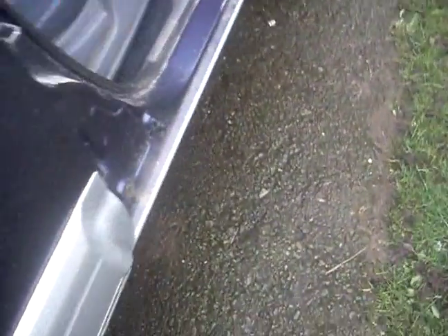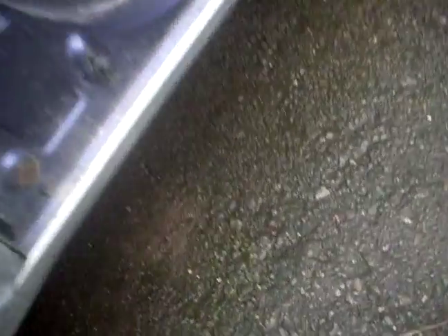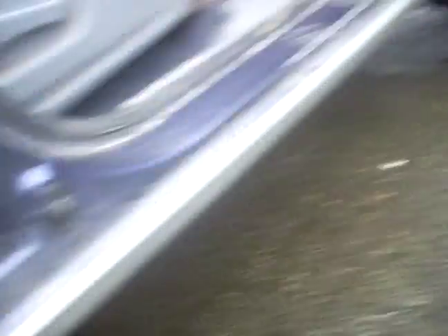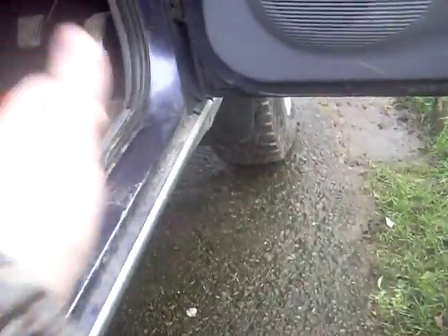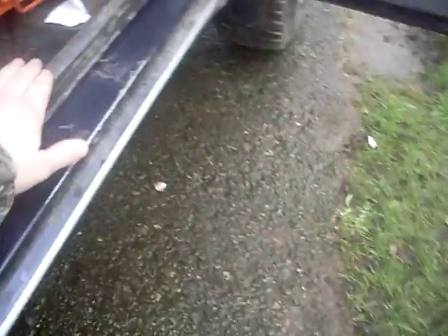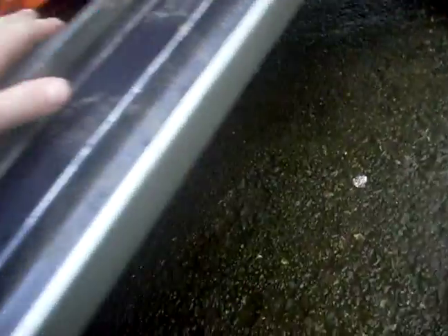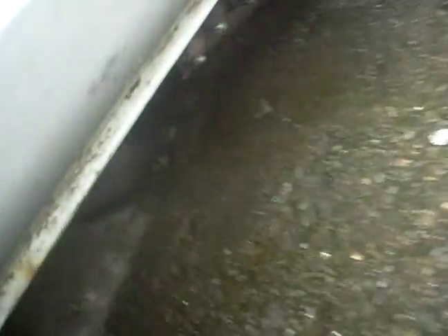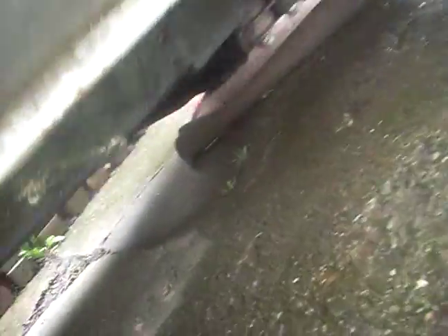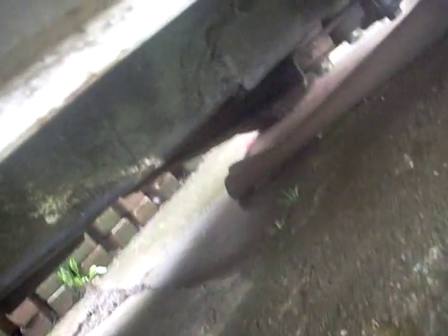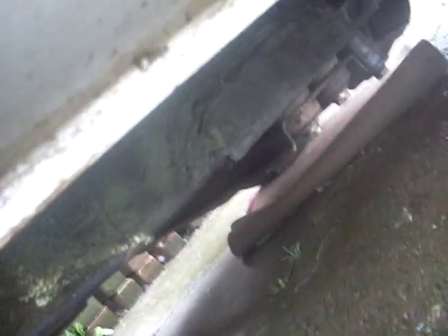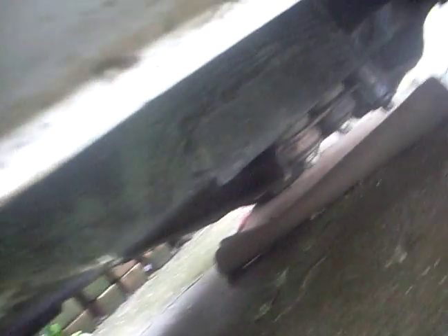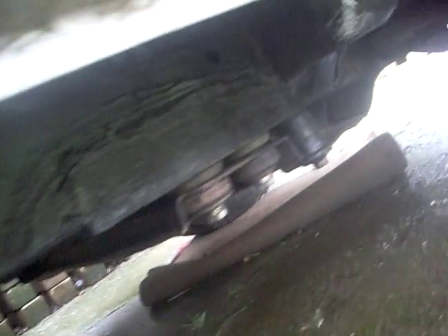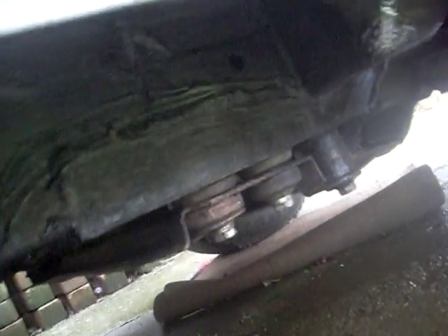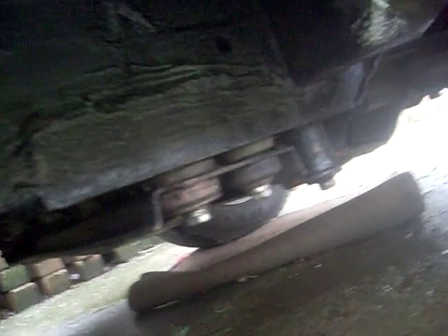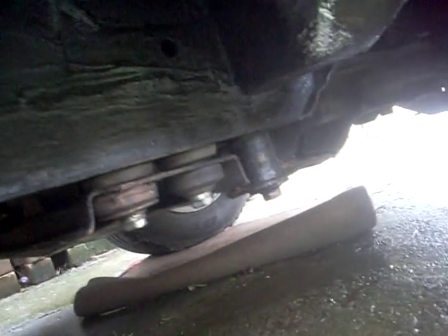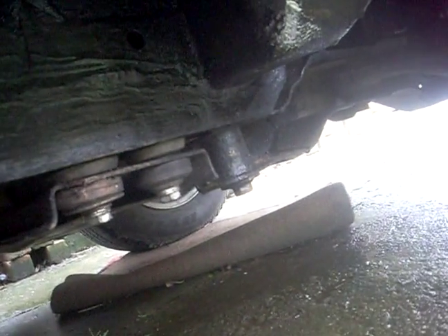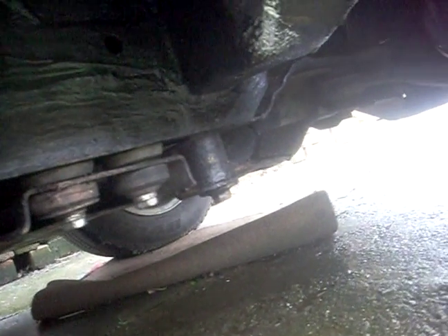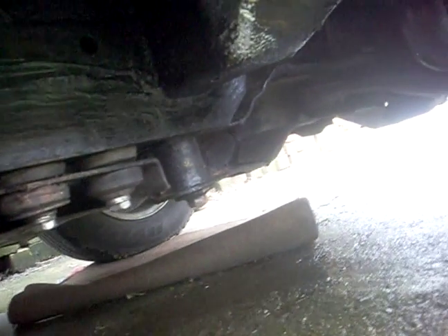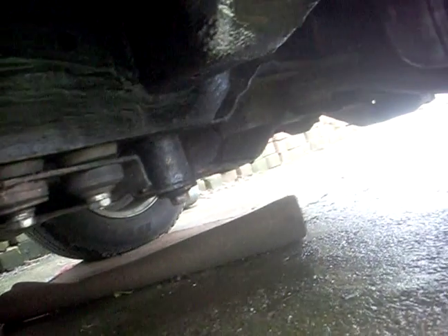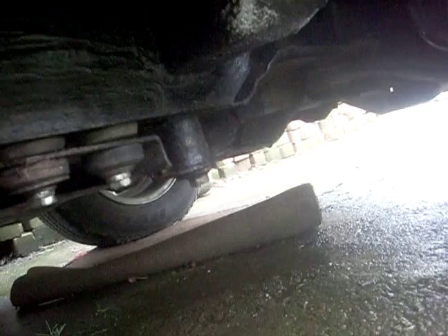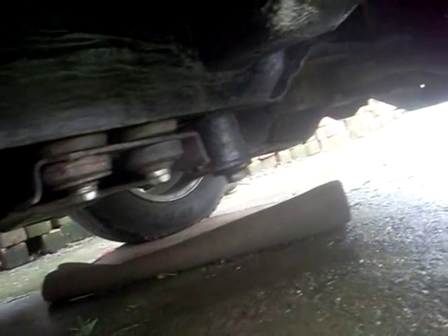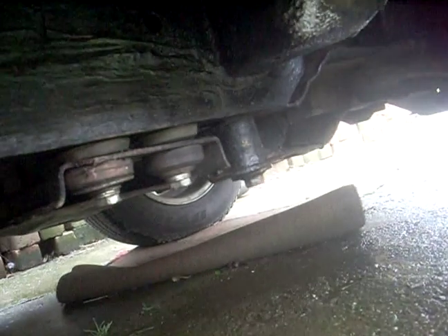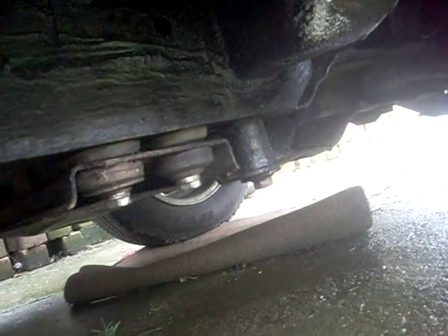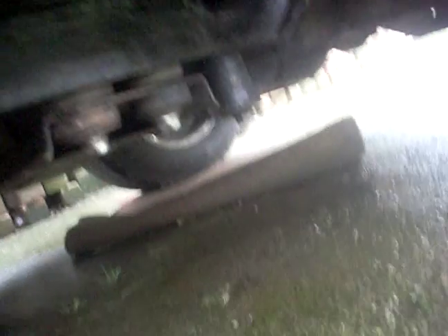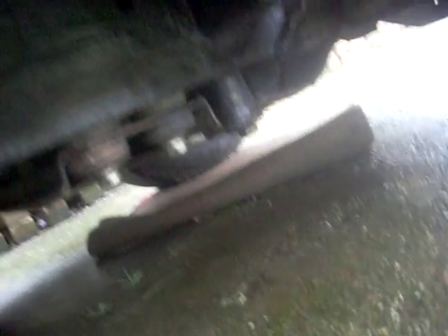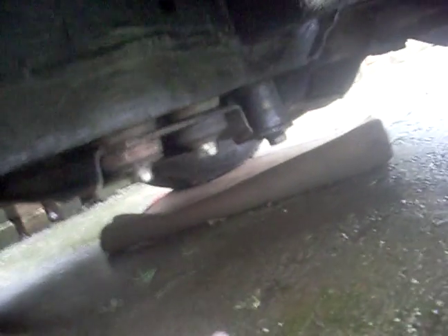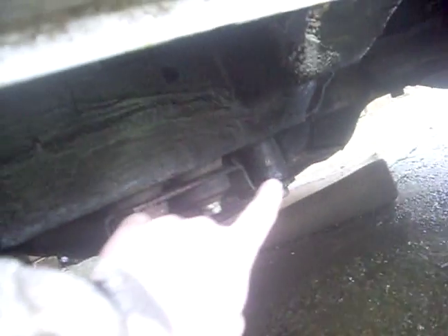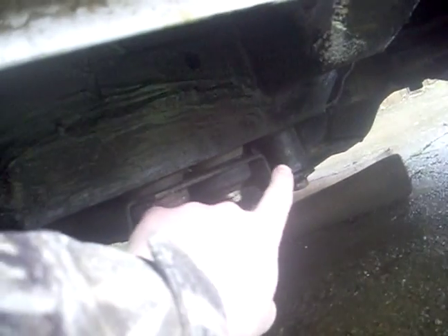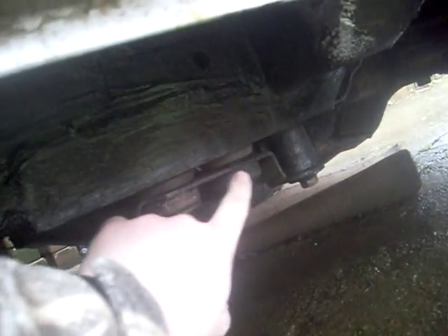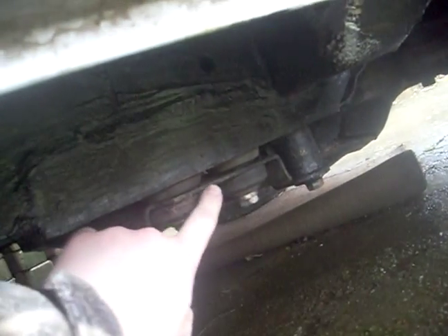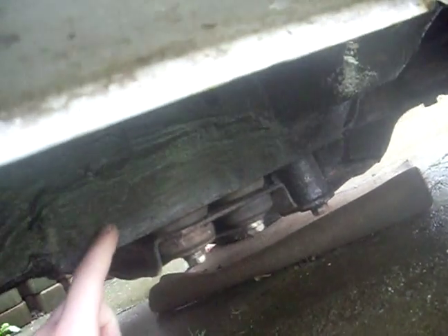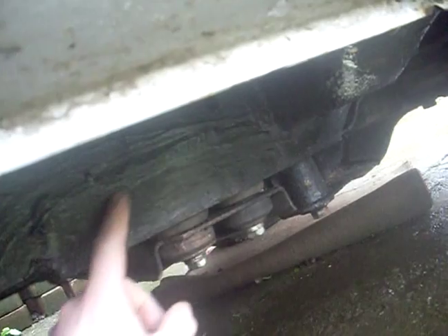The chassis part that I was on about last time — that's where they all go. Right there, where the subframe bolts on. All this, there was nothing here.